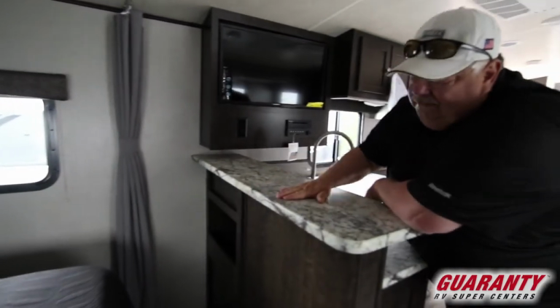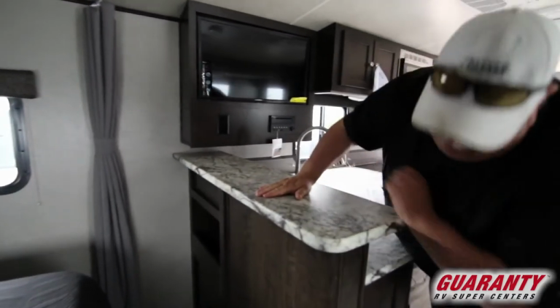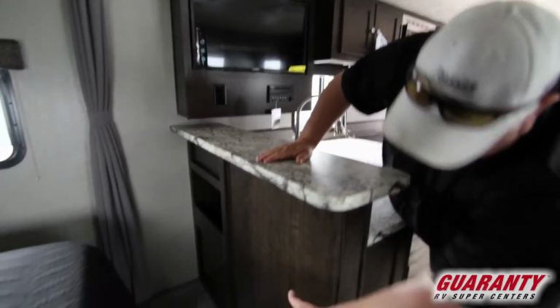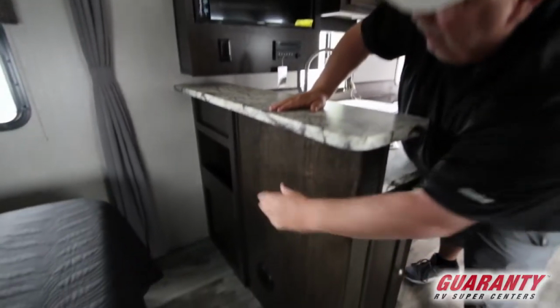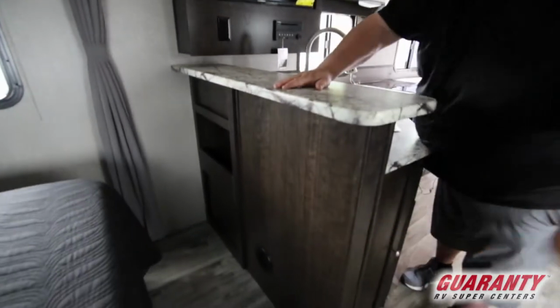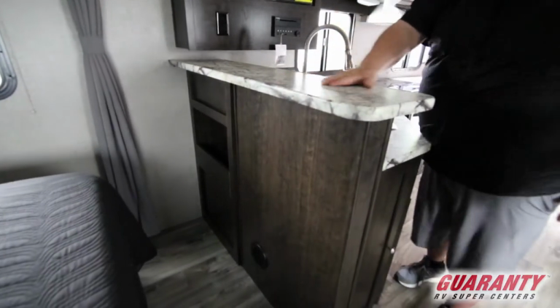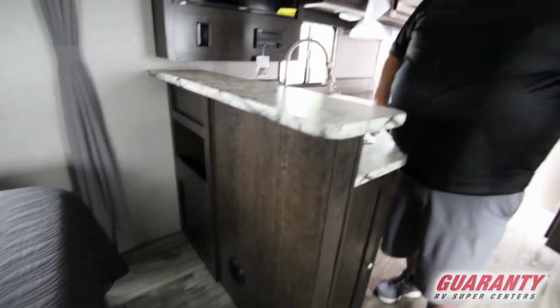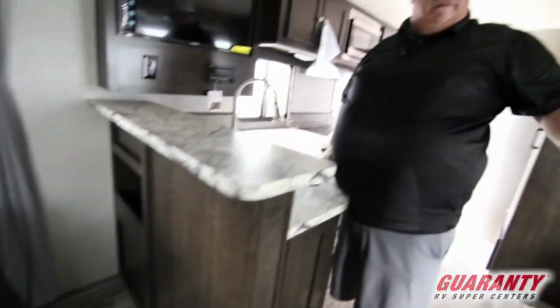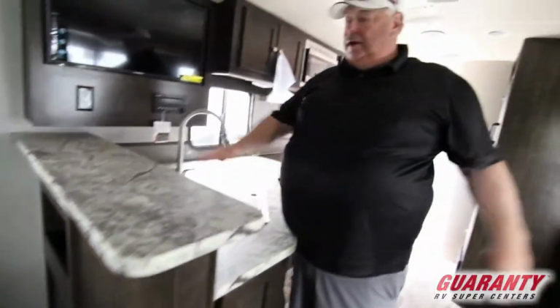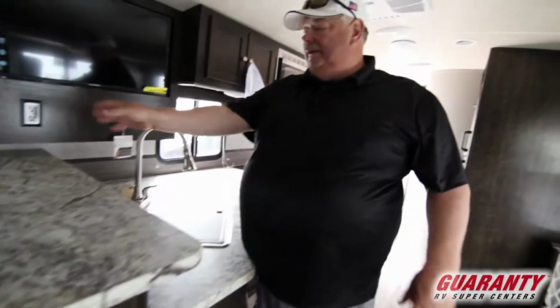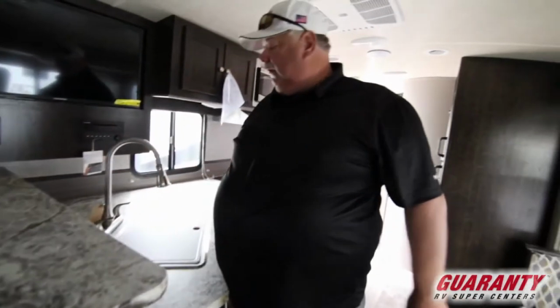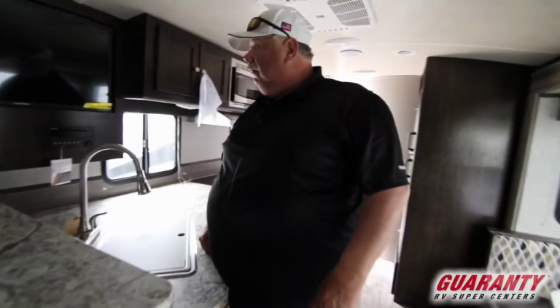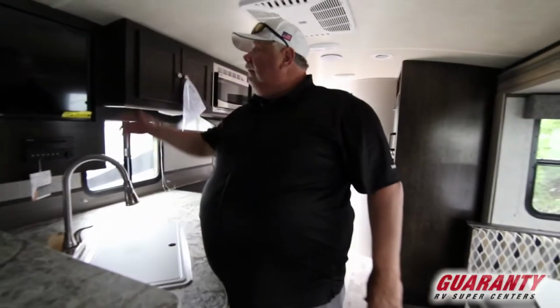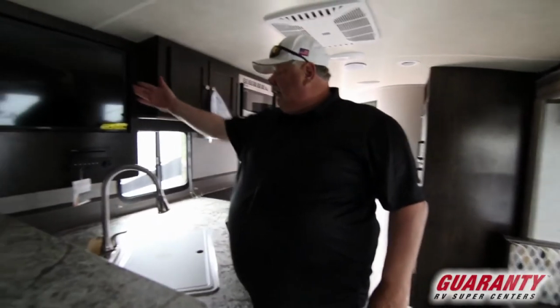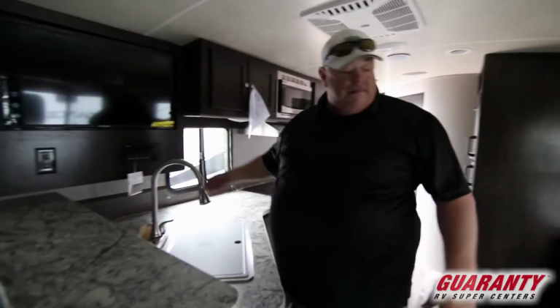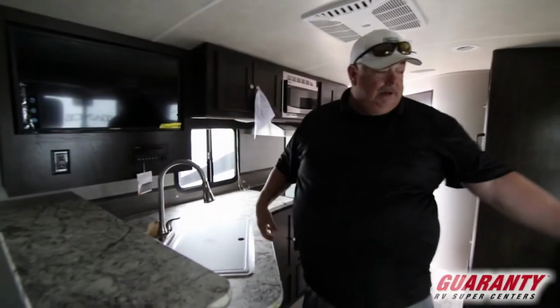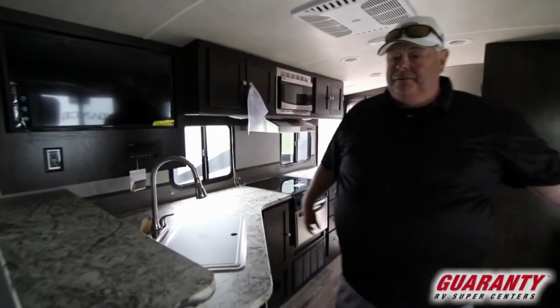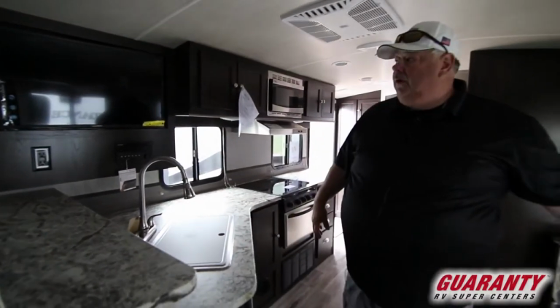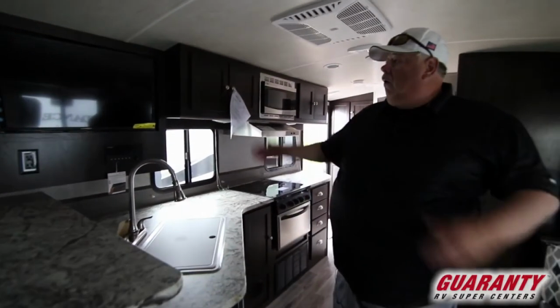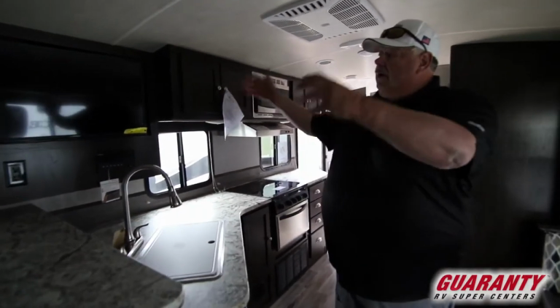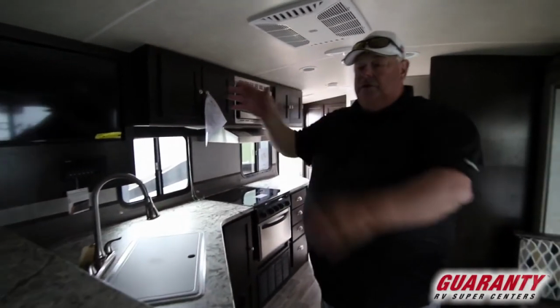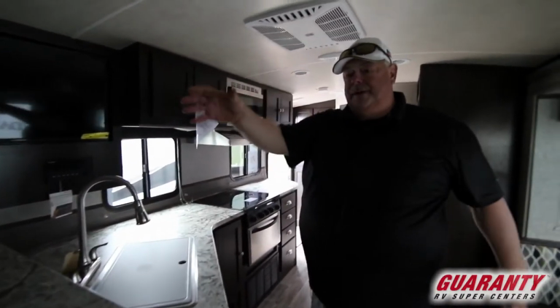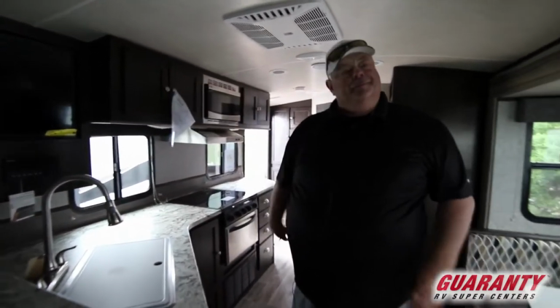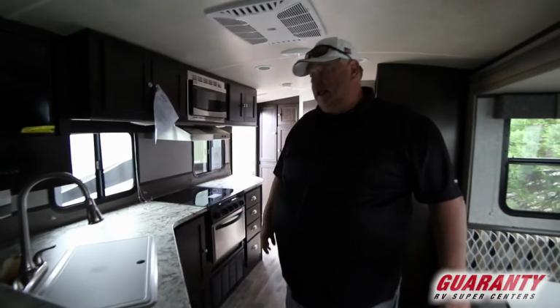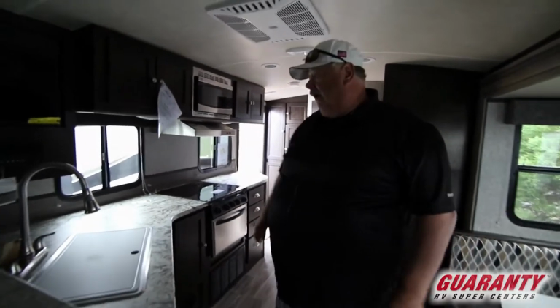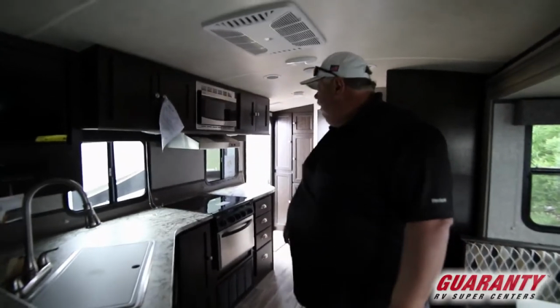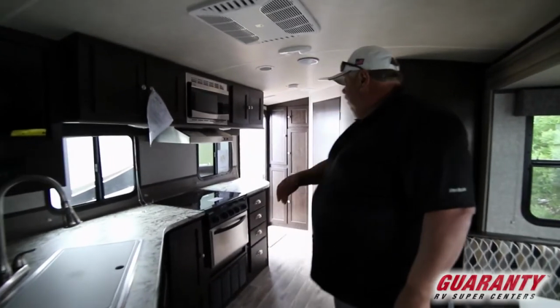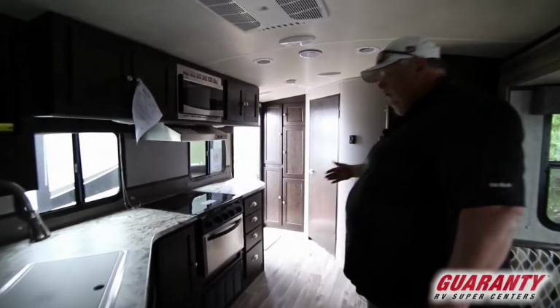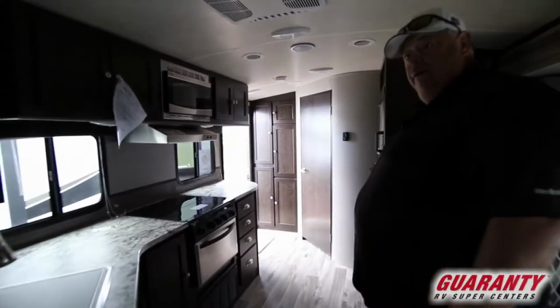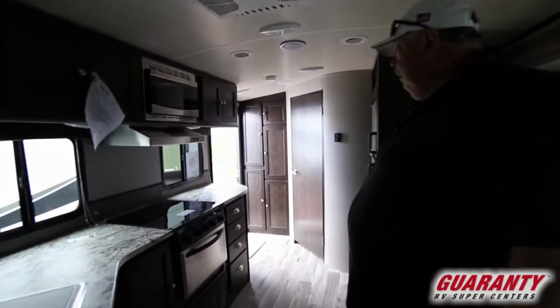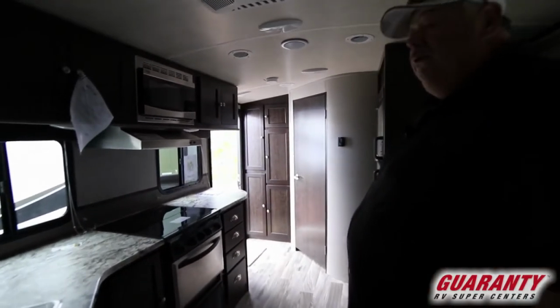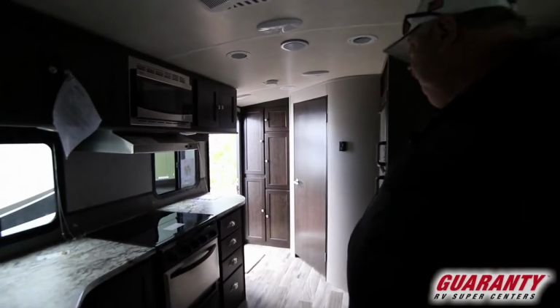Nice area — you can put bar stools here if you want. The grandkids have a place to sleep and a place to eat their cereal. TV and entertainment is directly across in the booth, or it'll turn towards the bedroom. It's a nice layout — very open, very roomy, but we're only 22 feet.